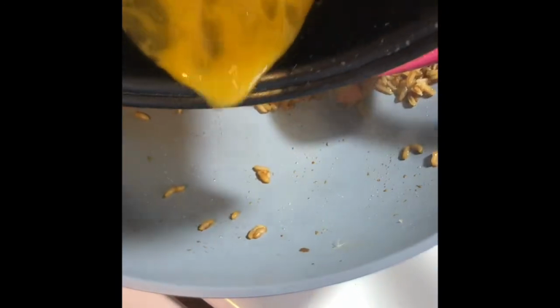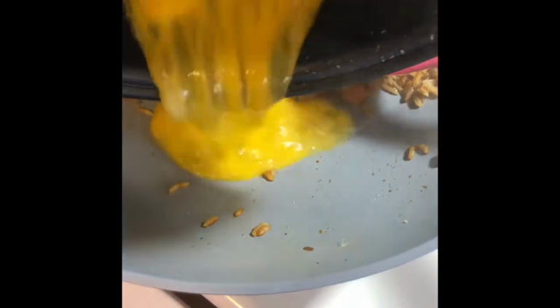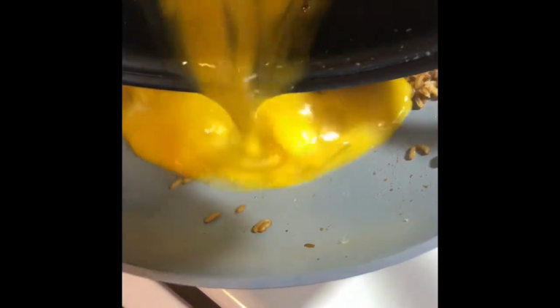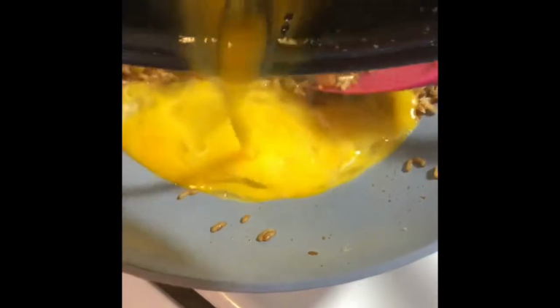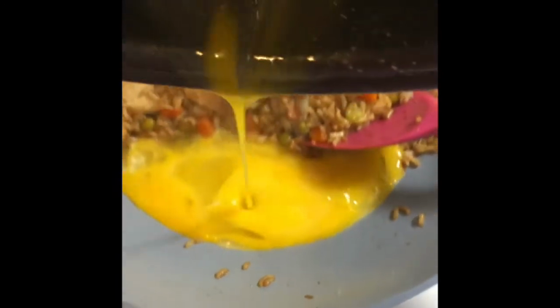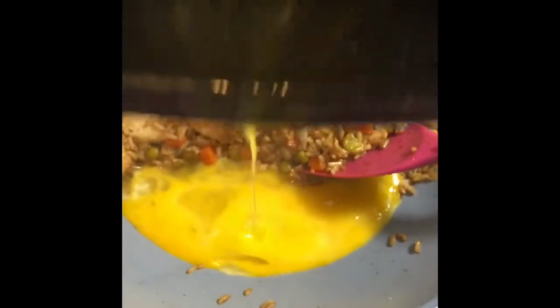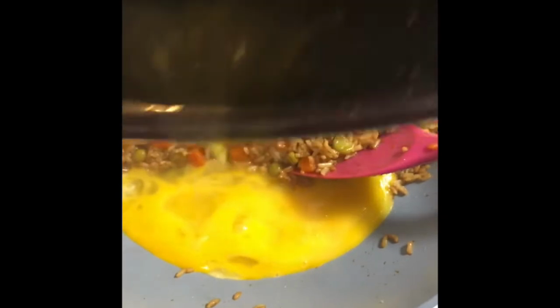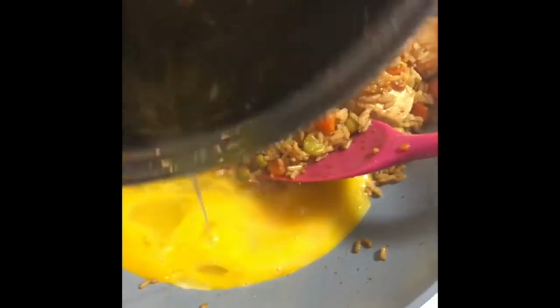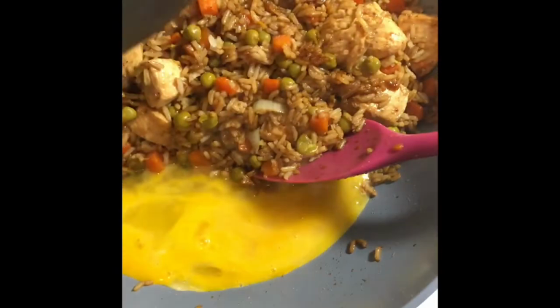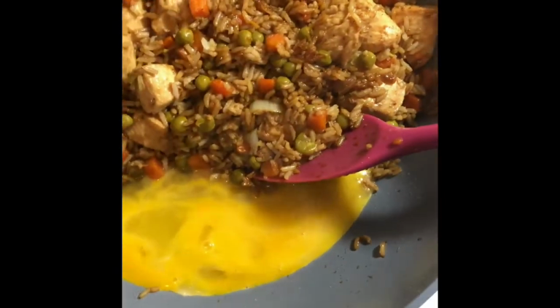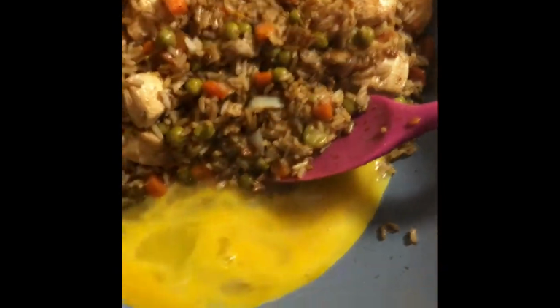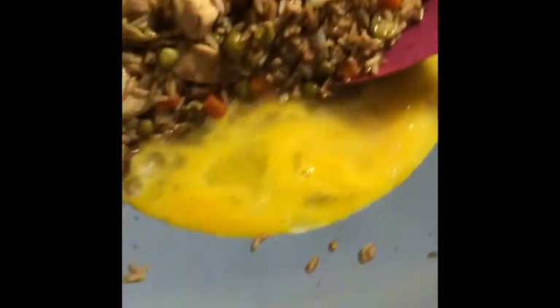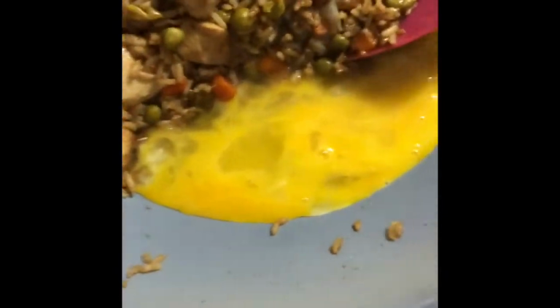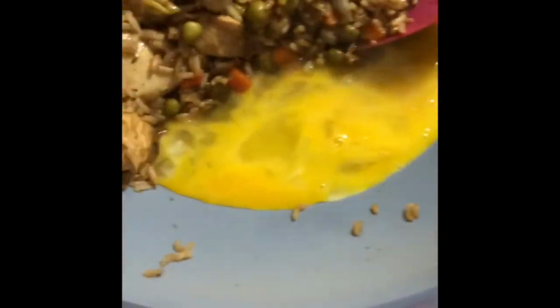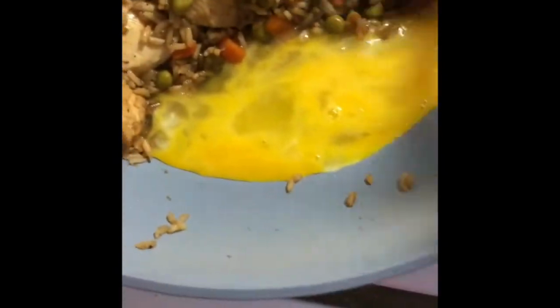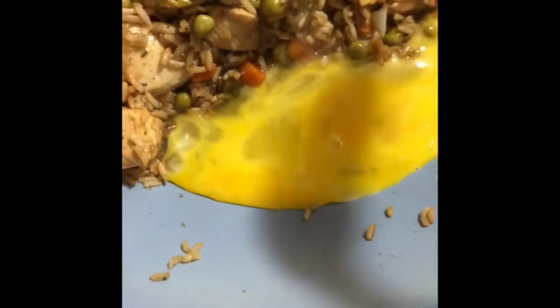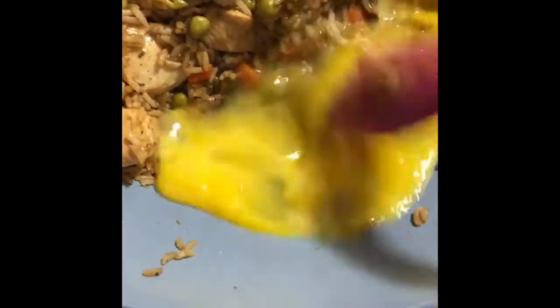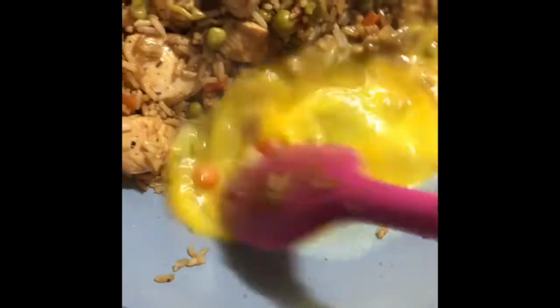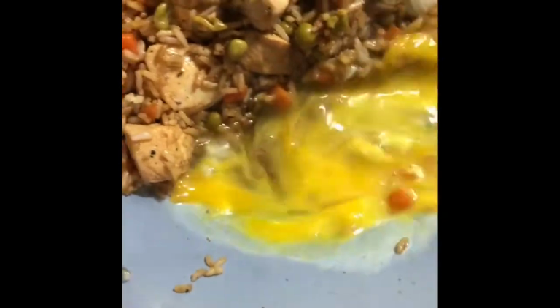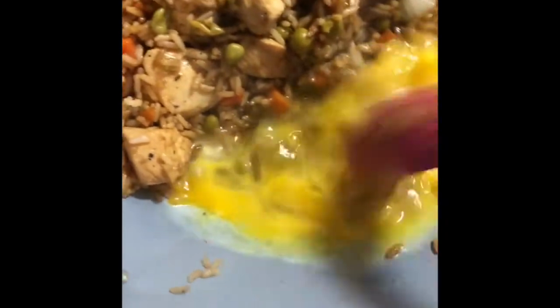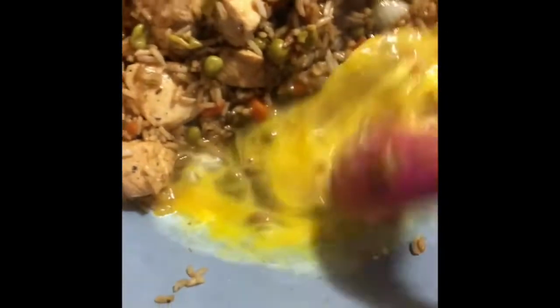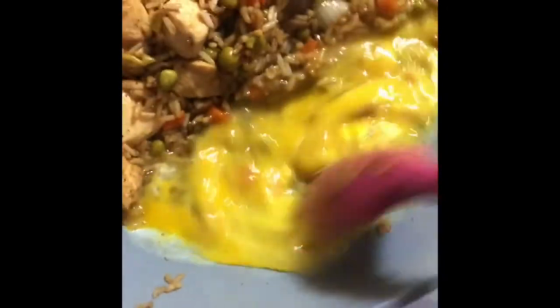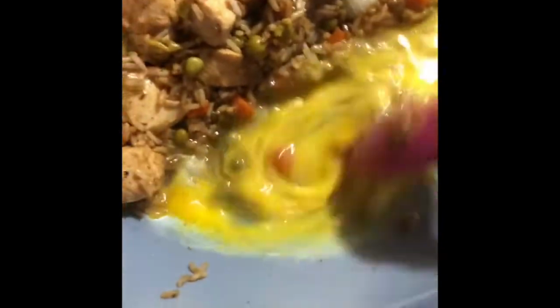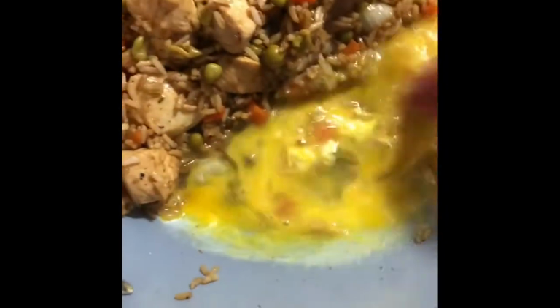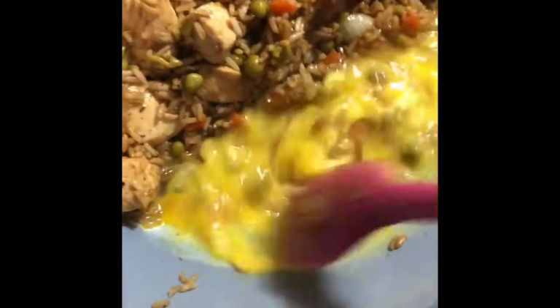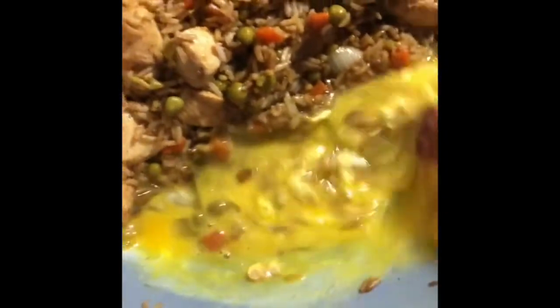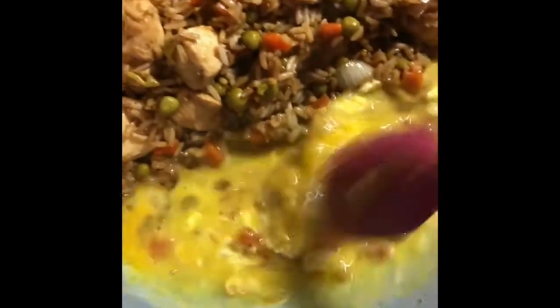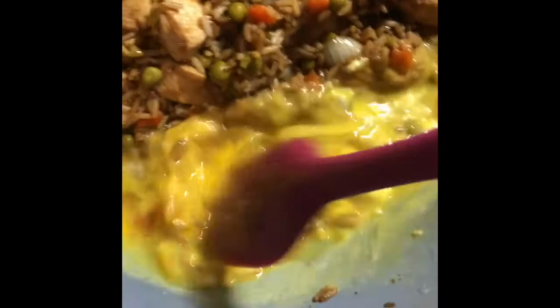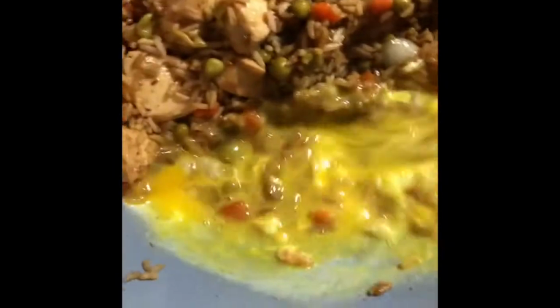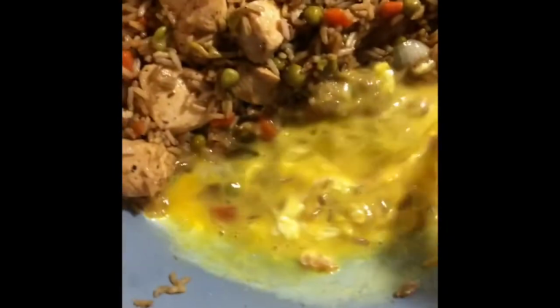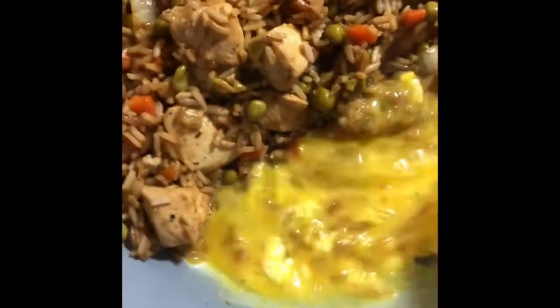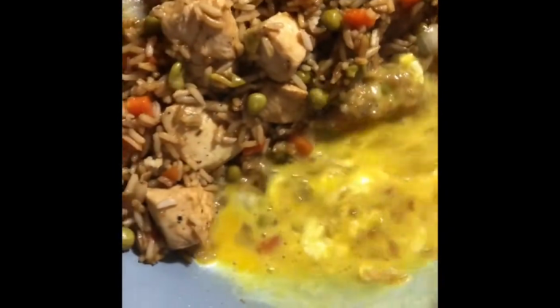In a bowl, I scrambled up two eggs for this recipe. I have to push the veggie, rice, and chicken mixture out of the way so that the eggs can cook. As soon as they become solid, you're going to take your spoon and chop them up and incorporate them into your mixture.